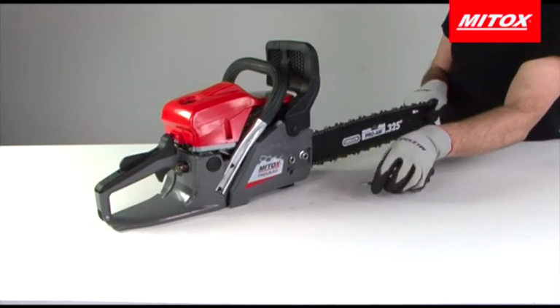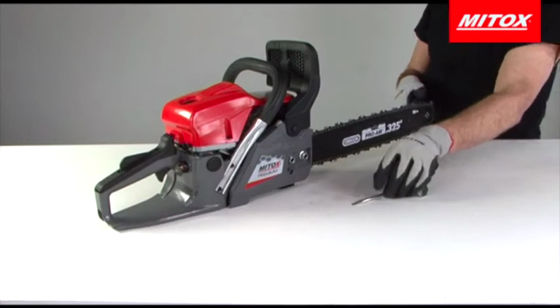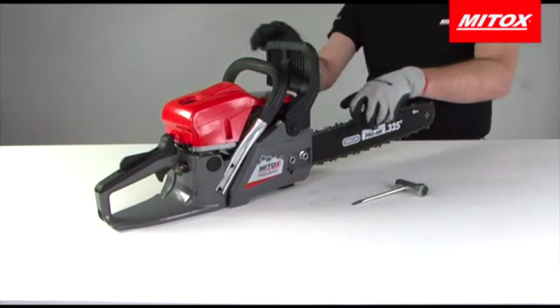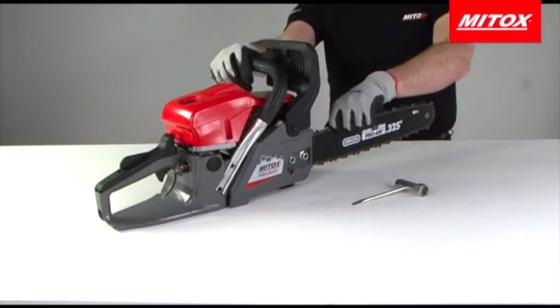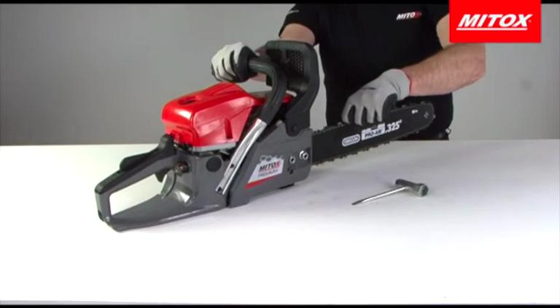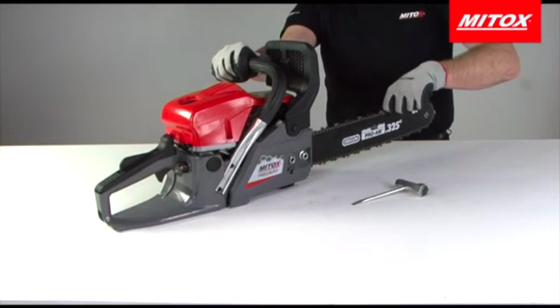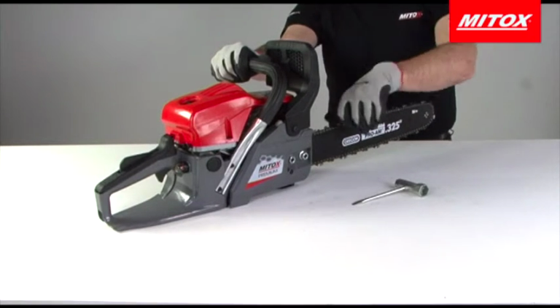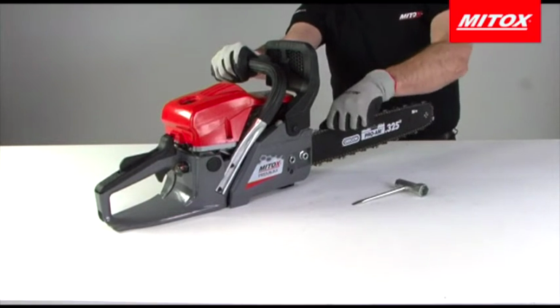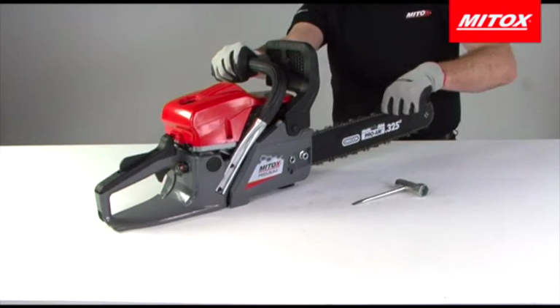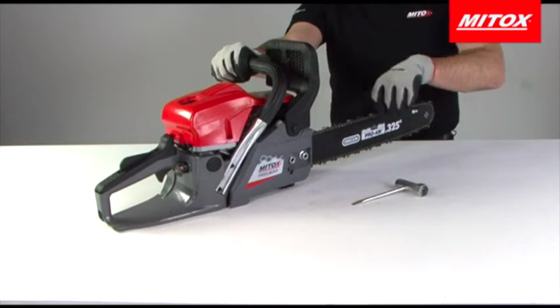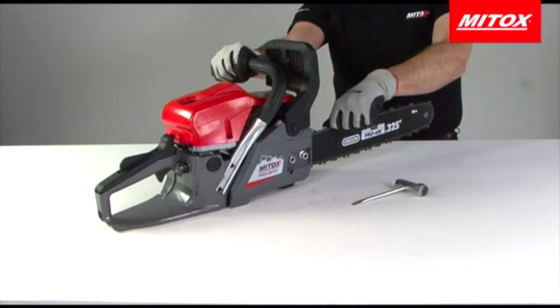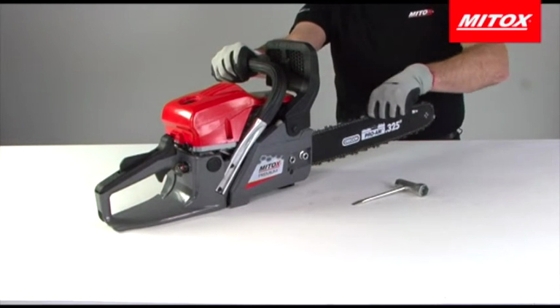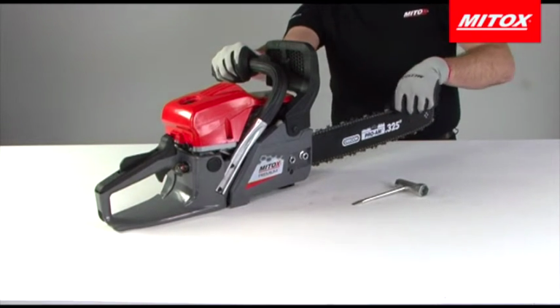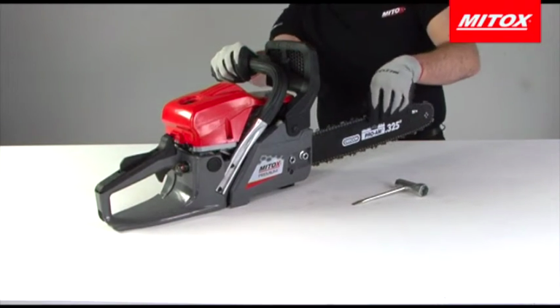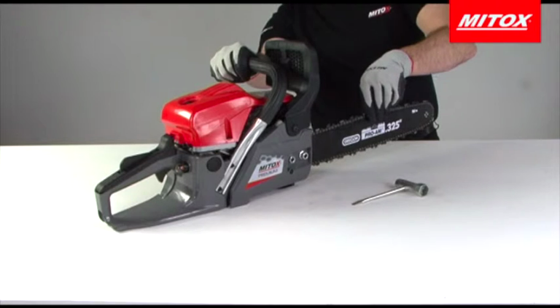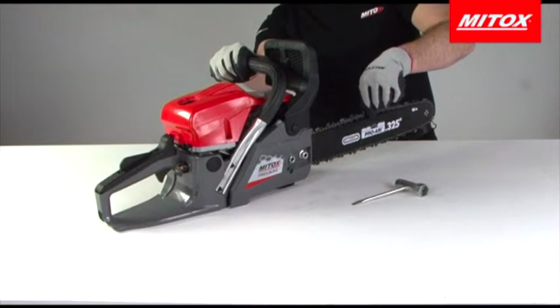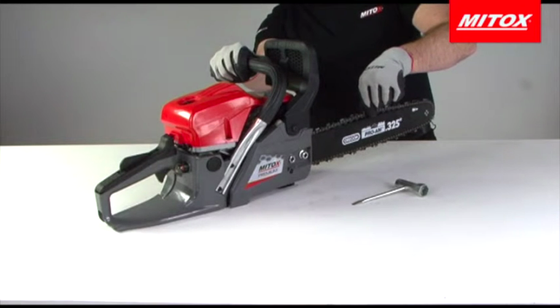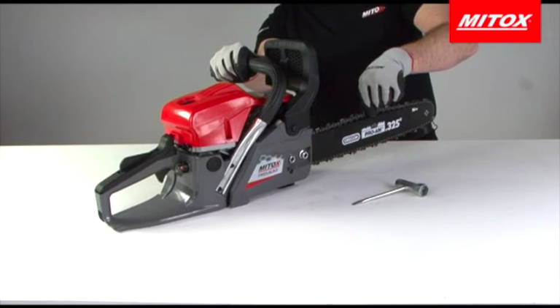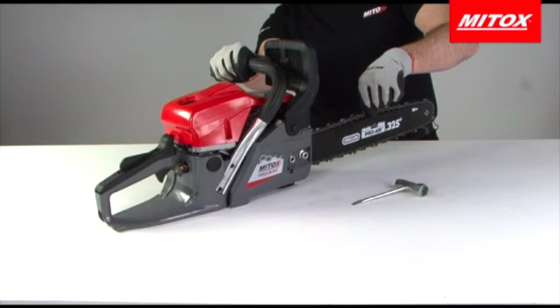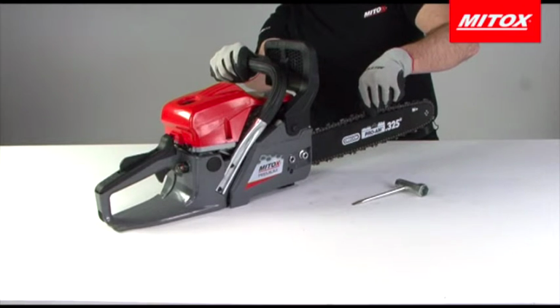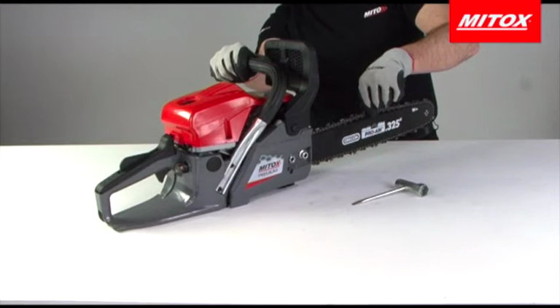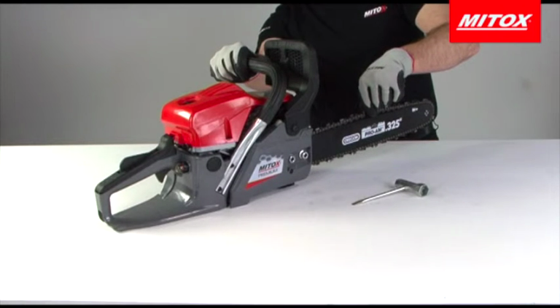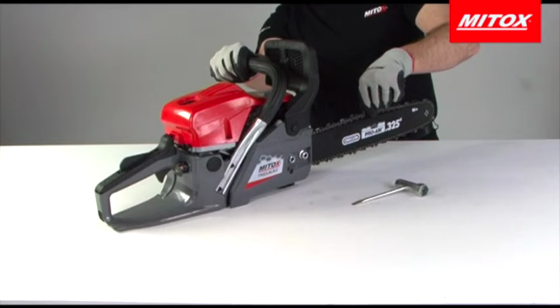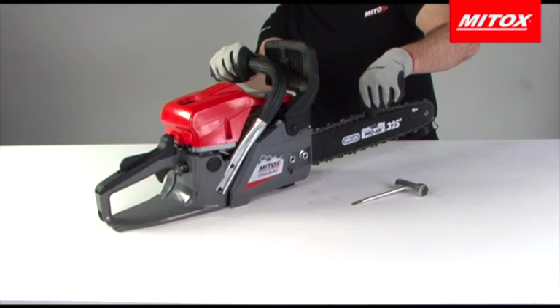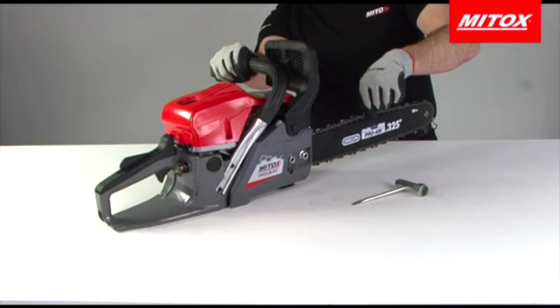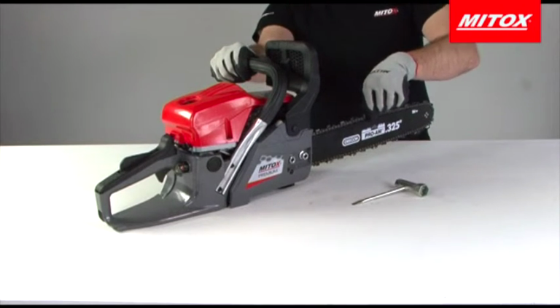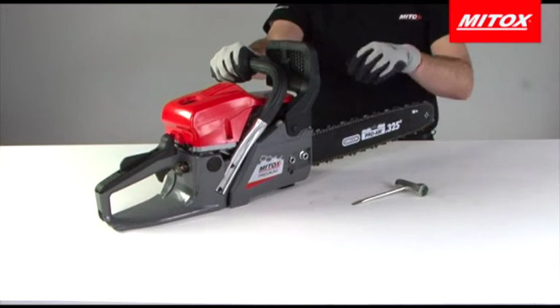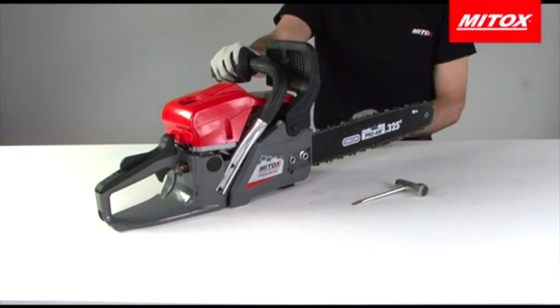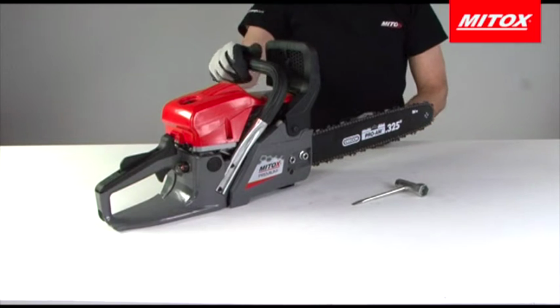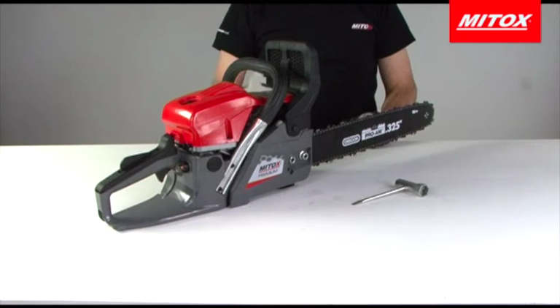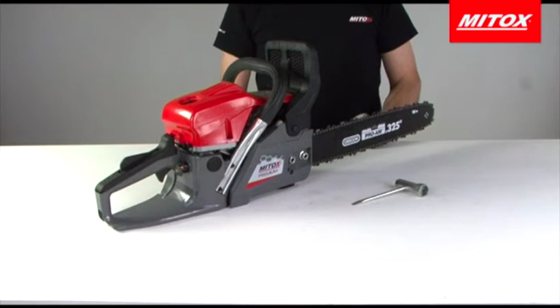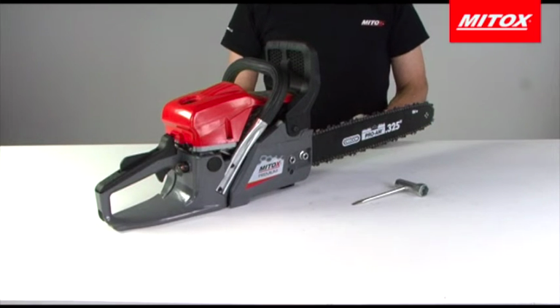Ensure the chain can move around the bar without any tight spots and then check the chain tension. Hold the chain in the middle of the bar and lift it up — the base of the drive links should be sitting at the top of the groove in the guide bar.